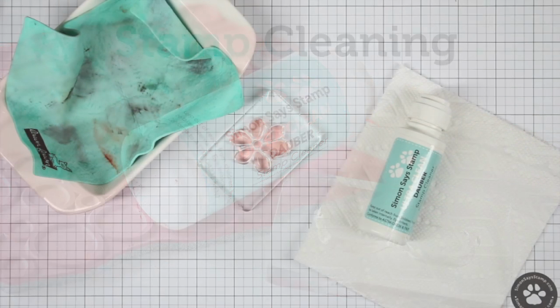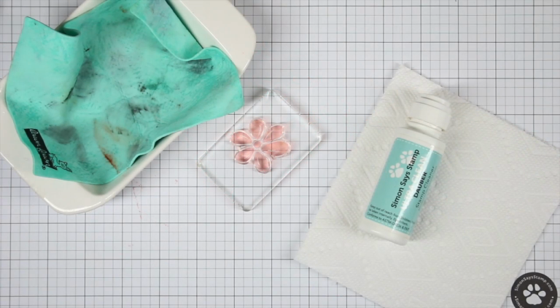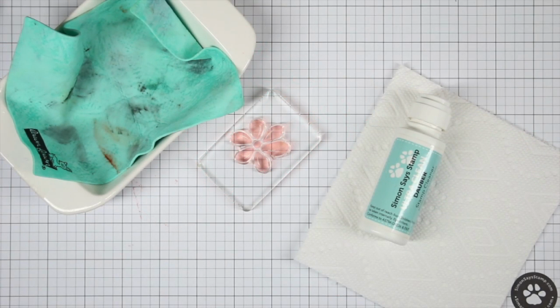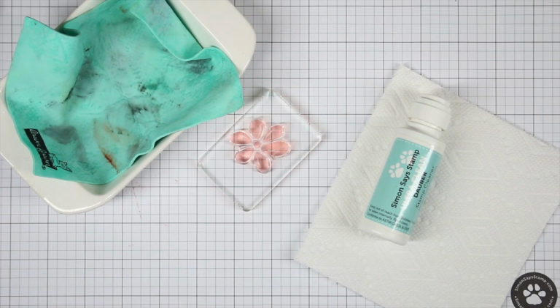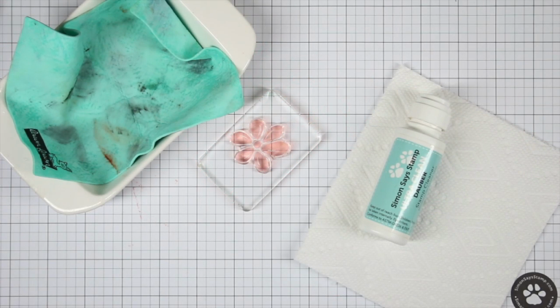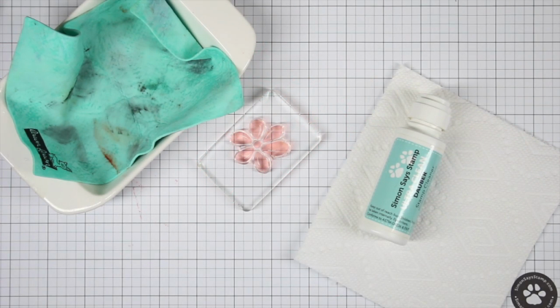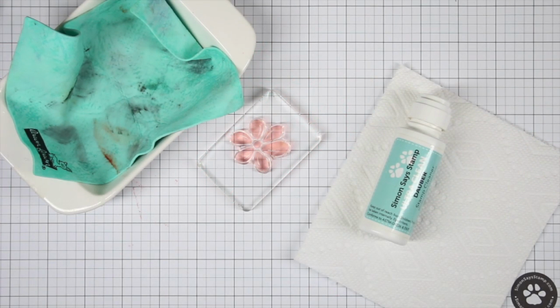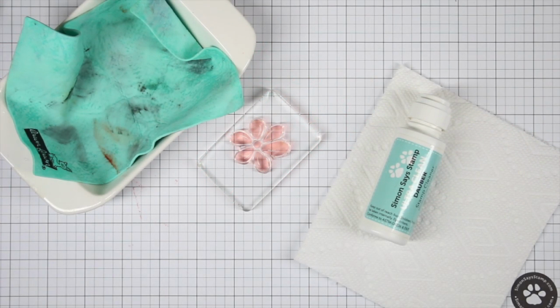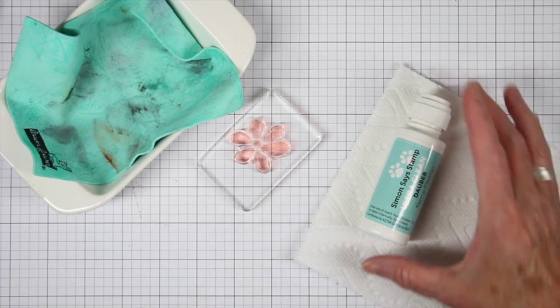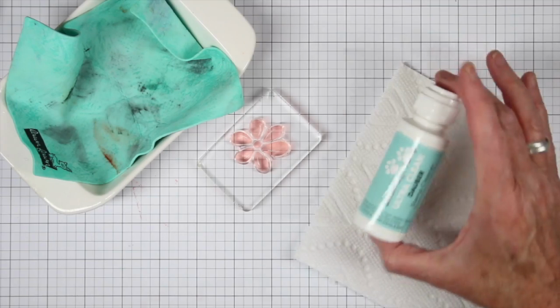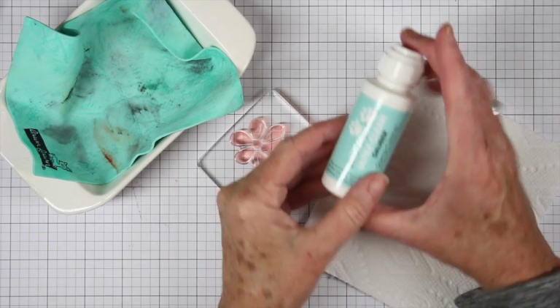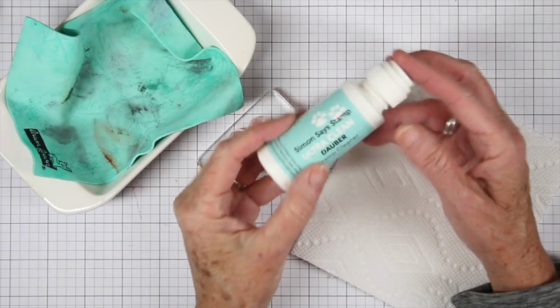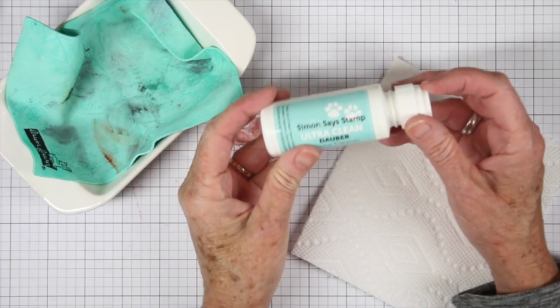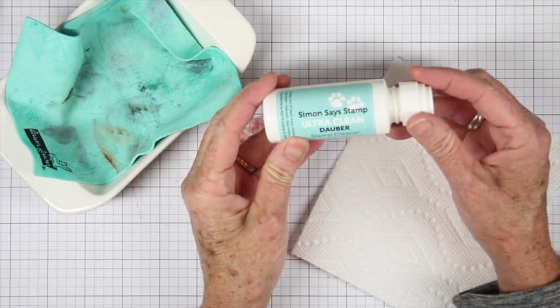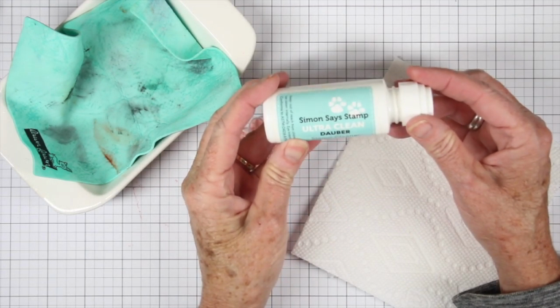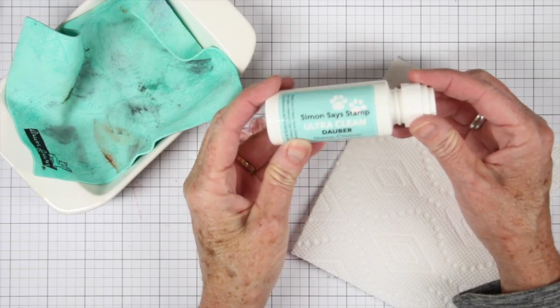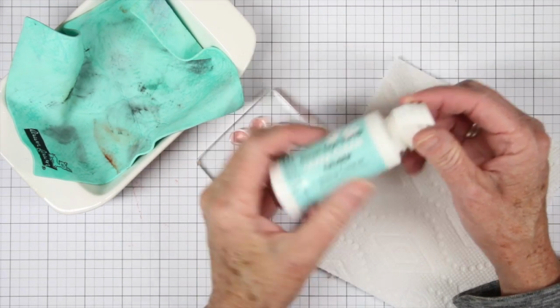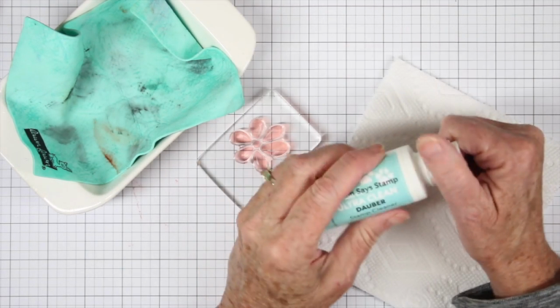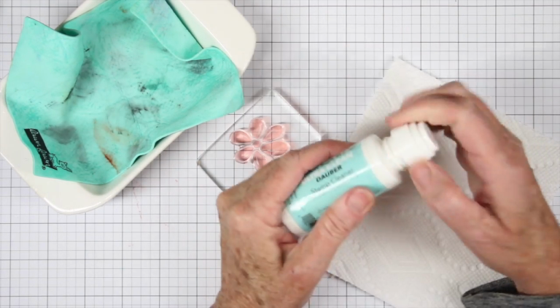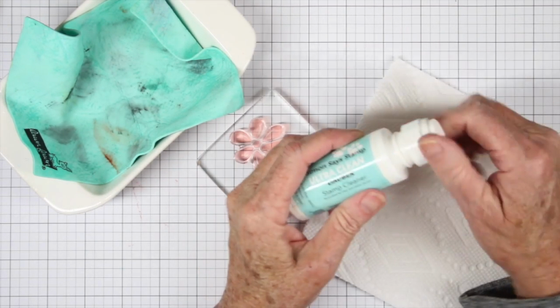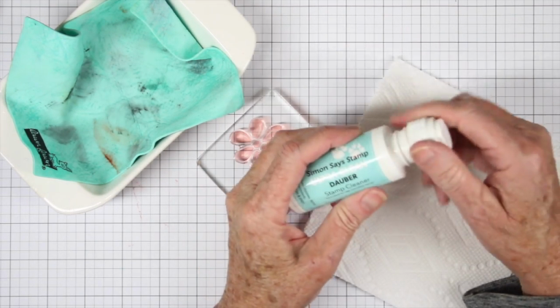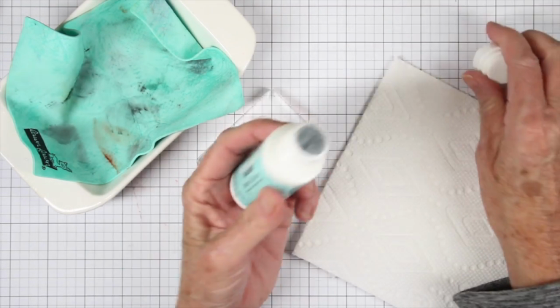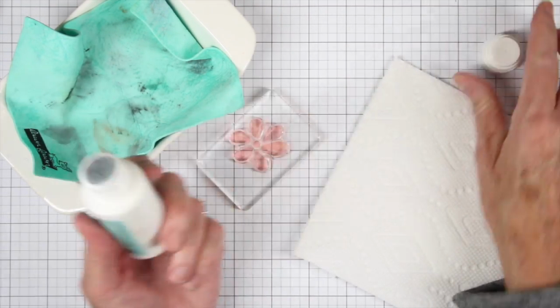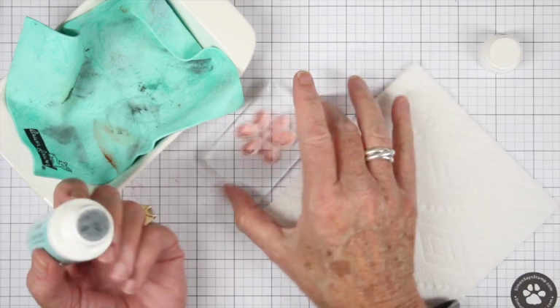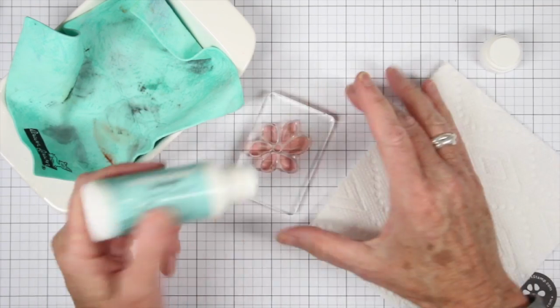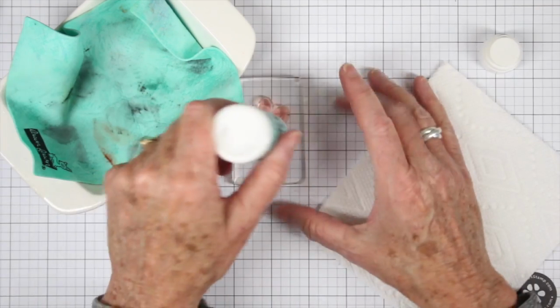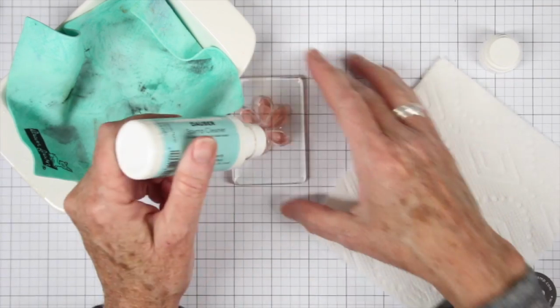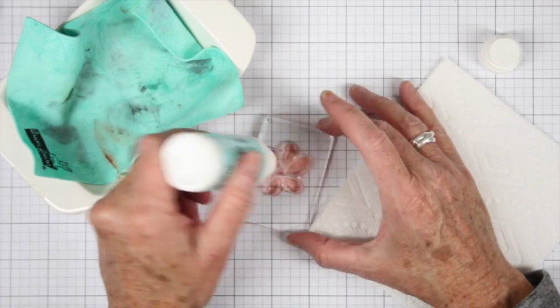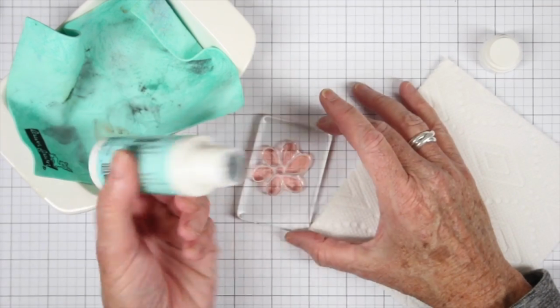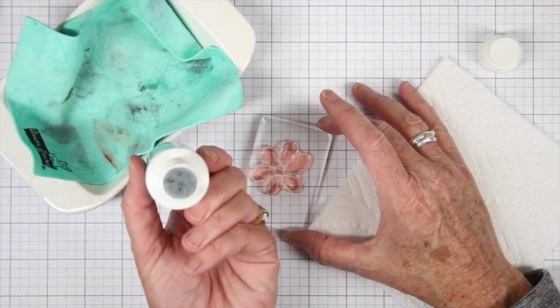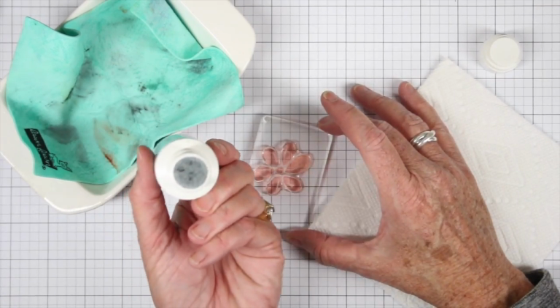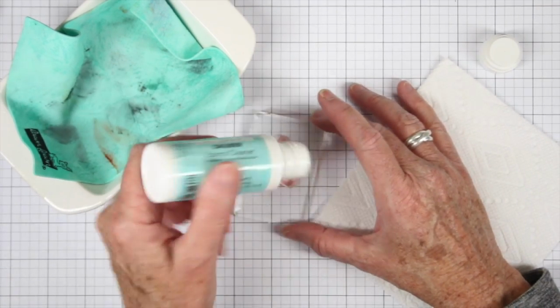I have a couple ways that I like to clean my stamps, and one of the ways is using the Simon Says Stamp Dauber Cleaner. This is an ultra clean solution that is perfect for cleaning your clear stamps and your rubber stamps.